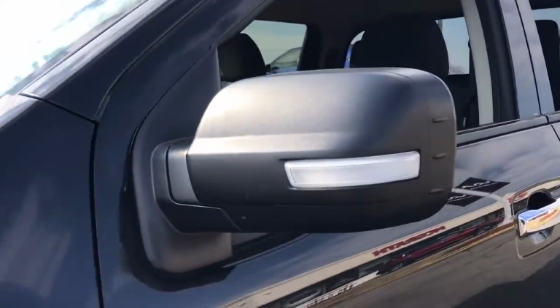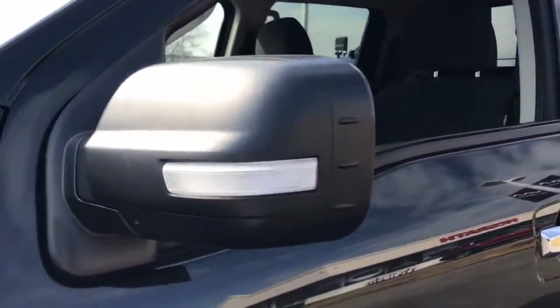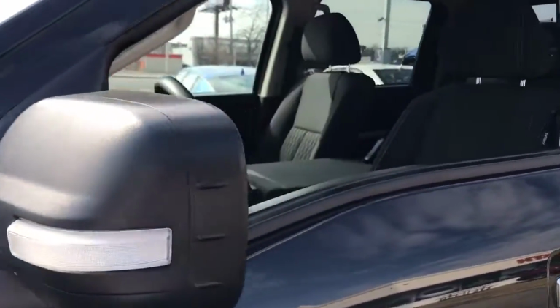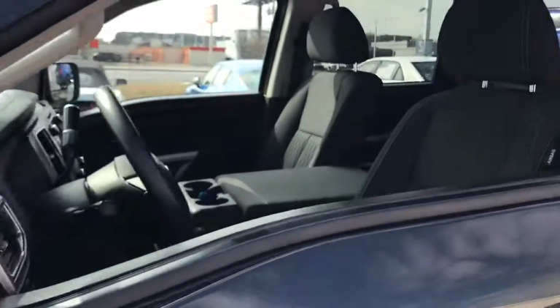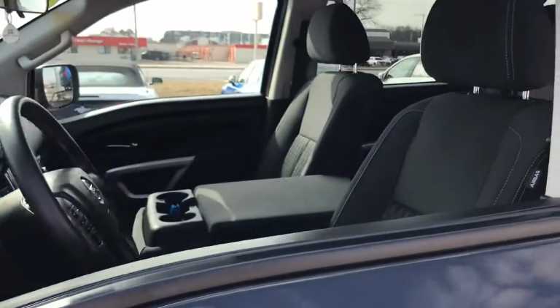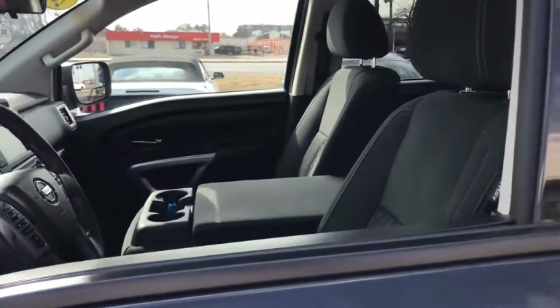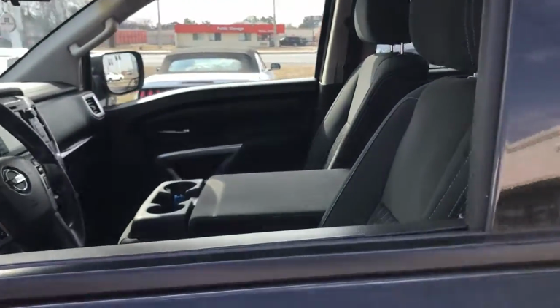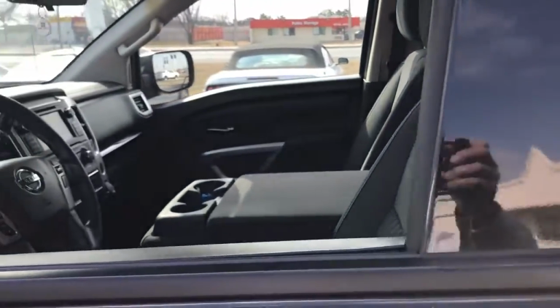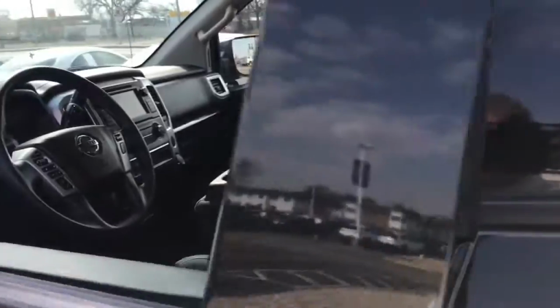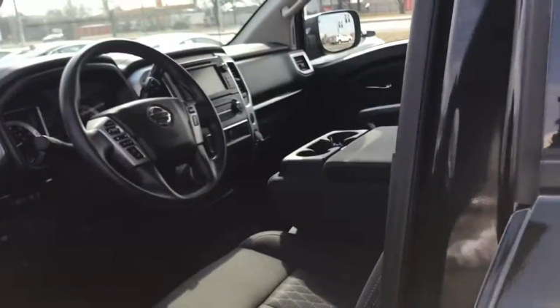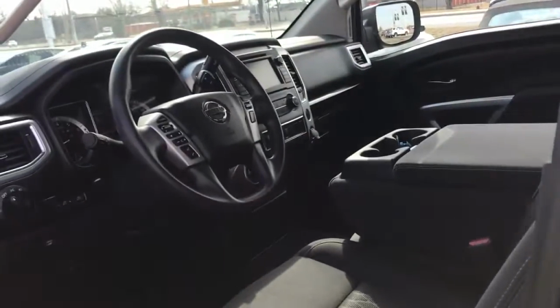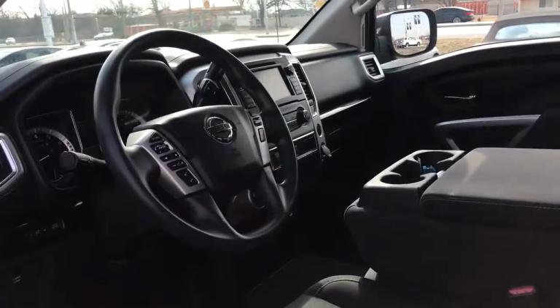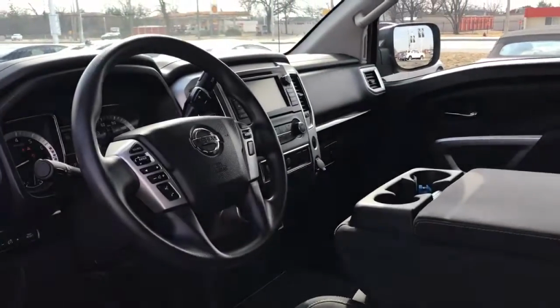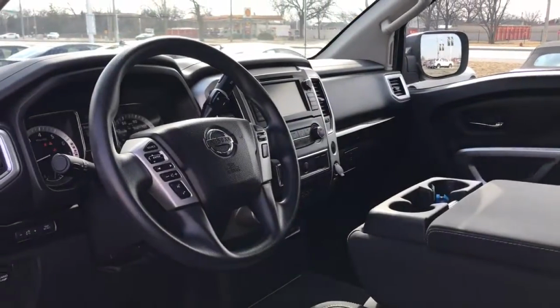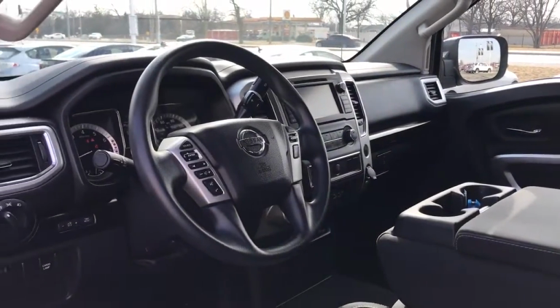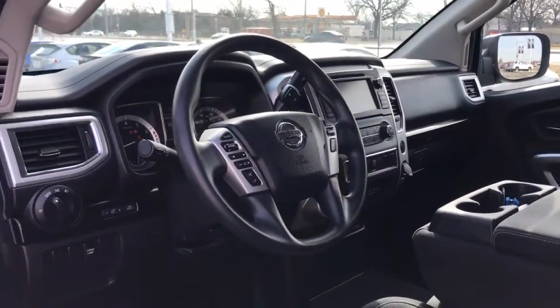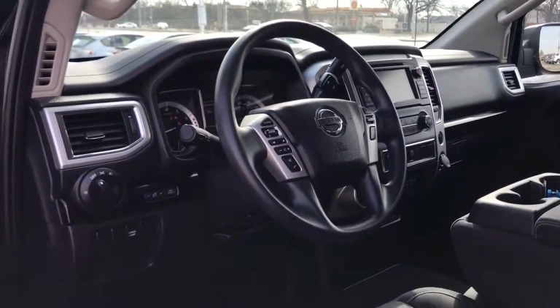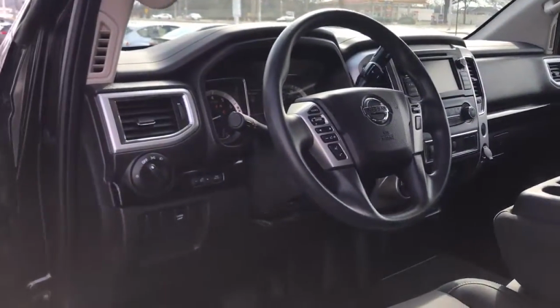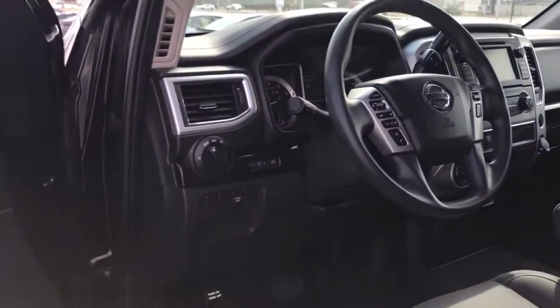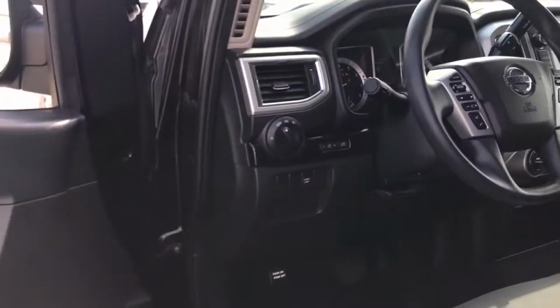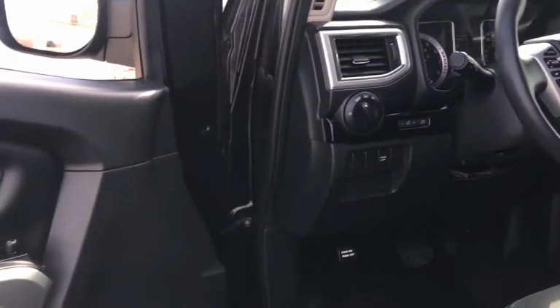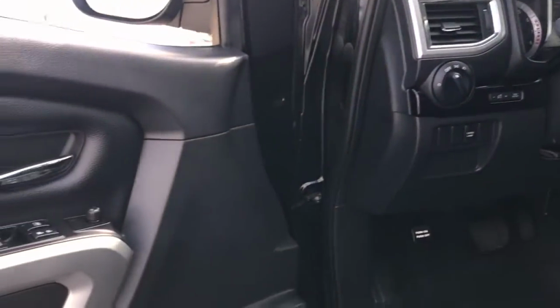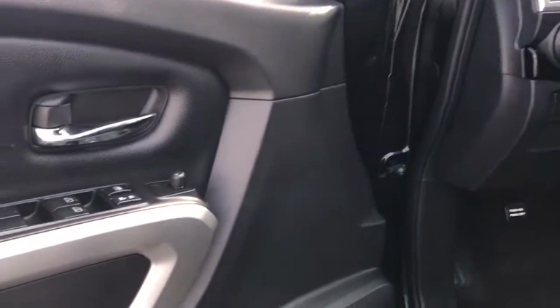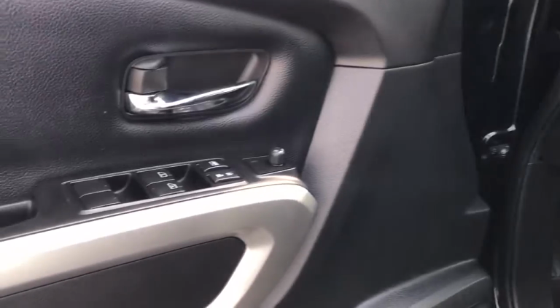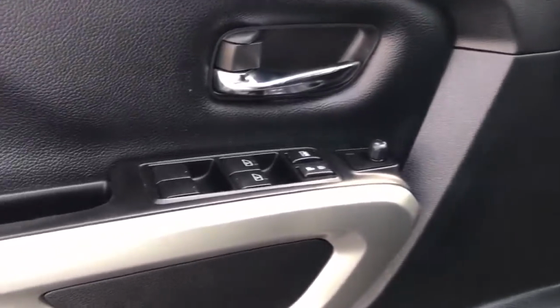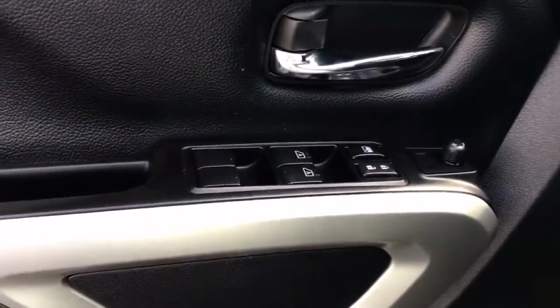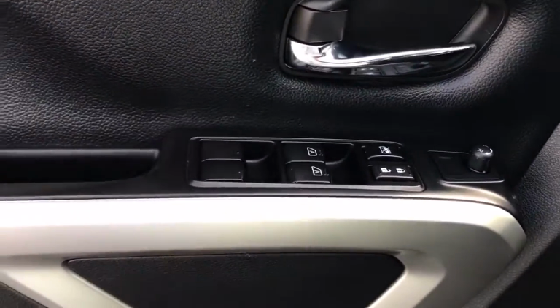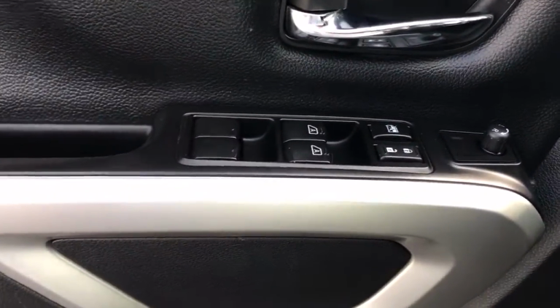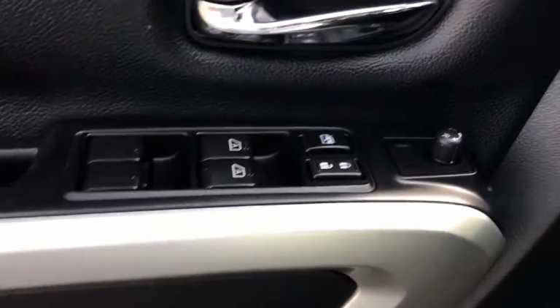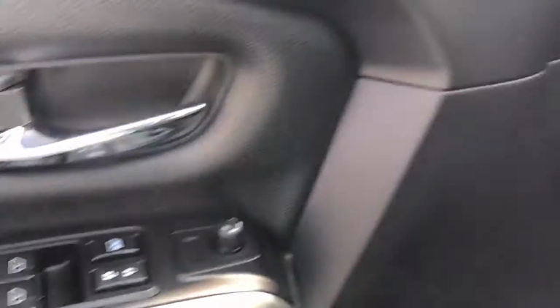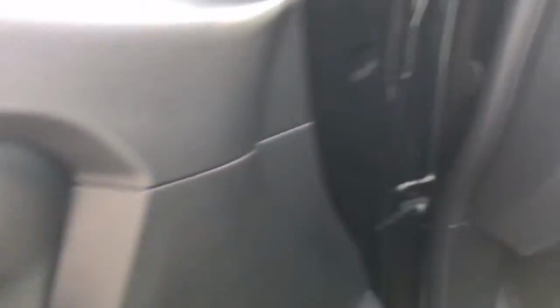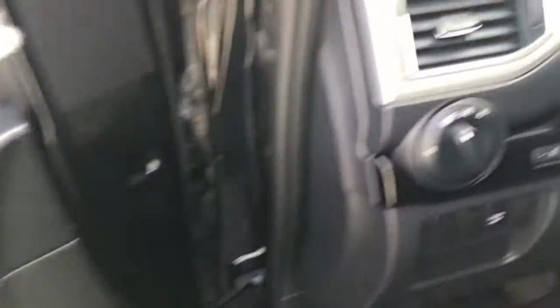Connected tech, potent towing, beefy payload capacity, and driver assist safety features let you tackle every challenge with confidence. These are just some of the great options this vehicle comes with.